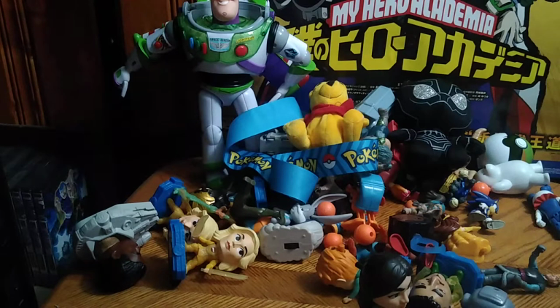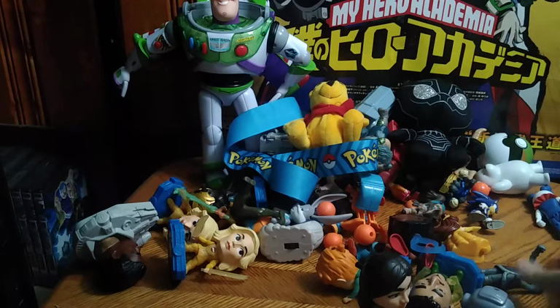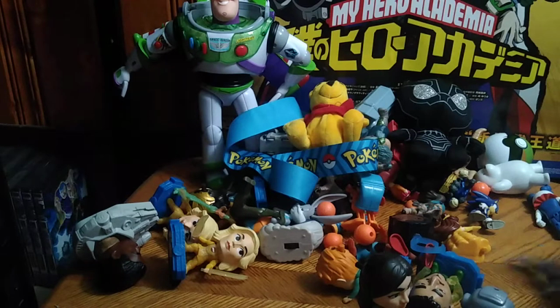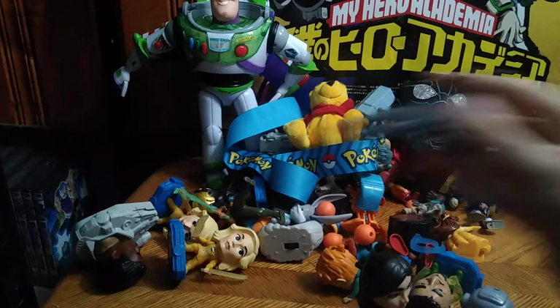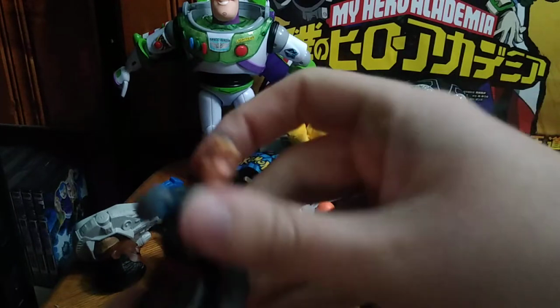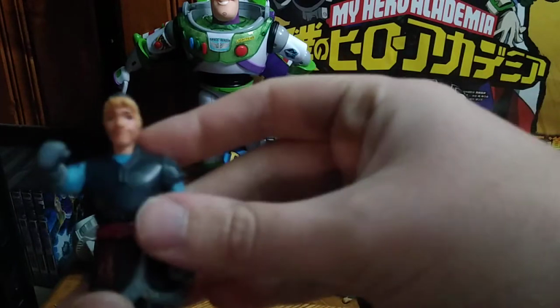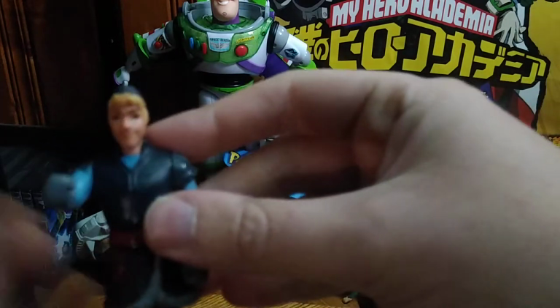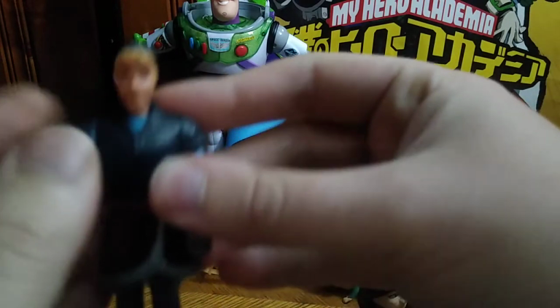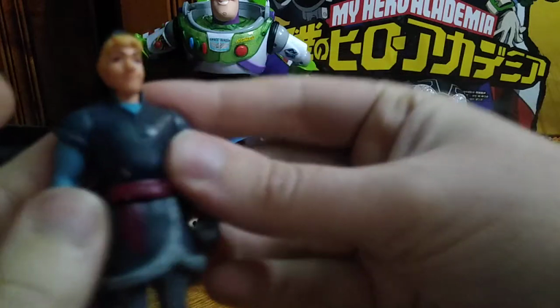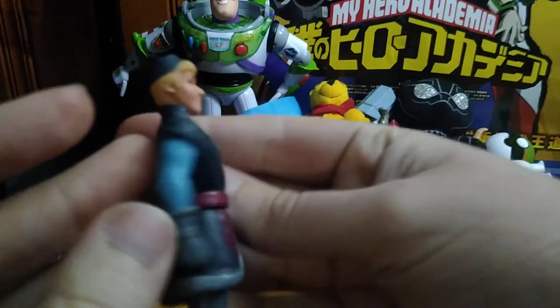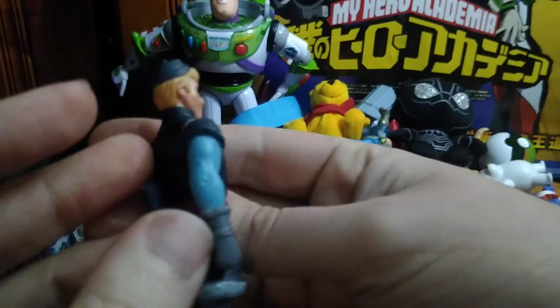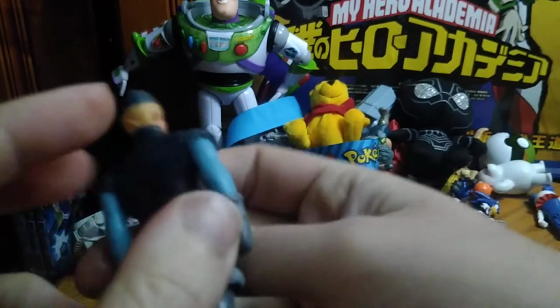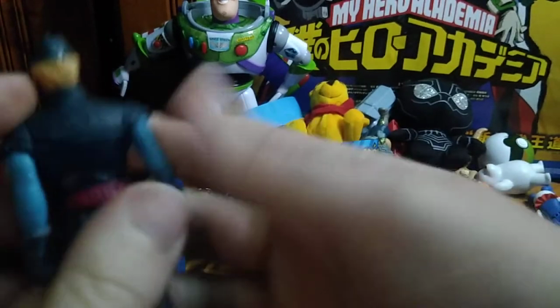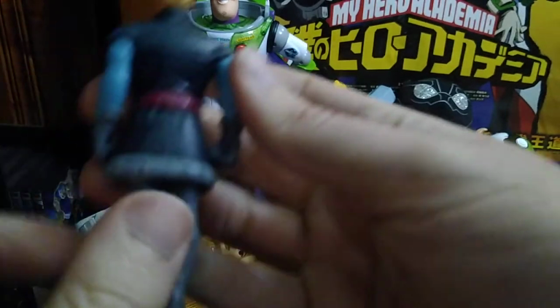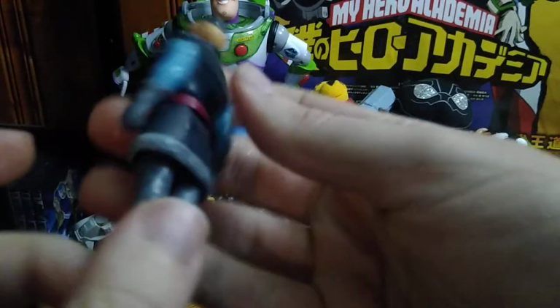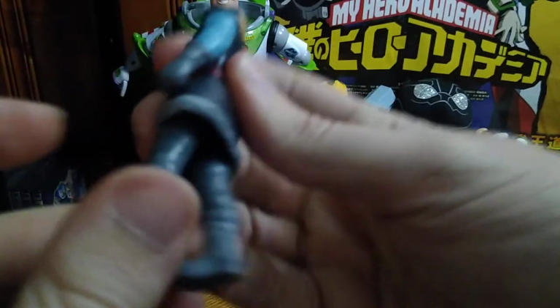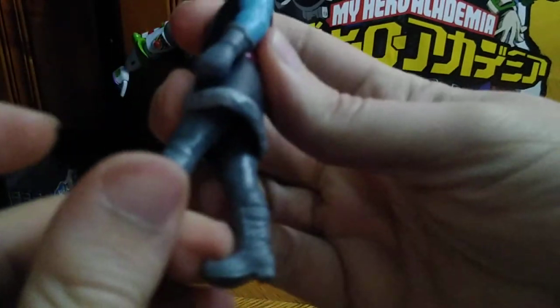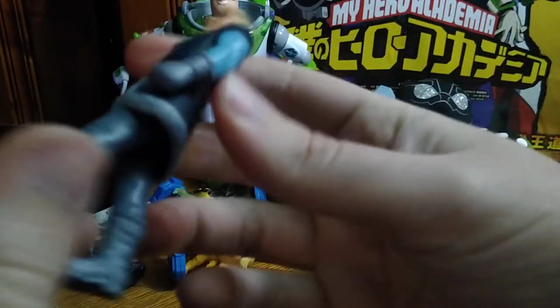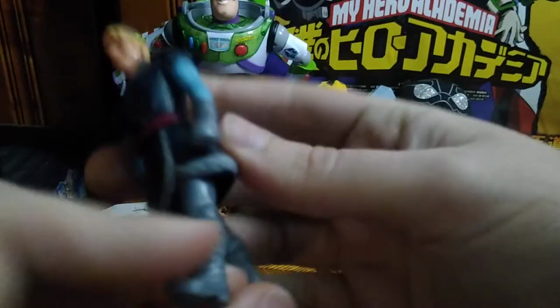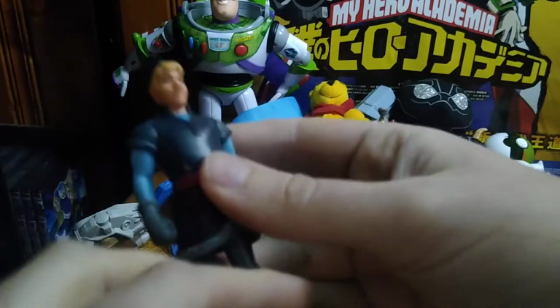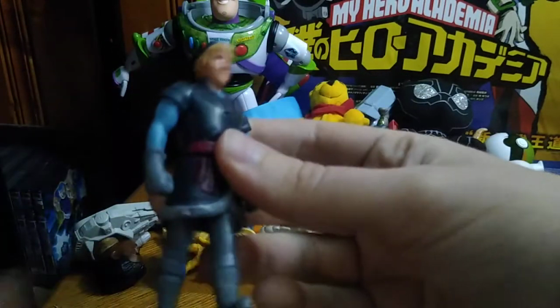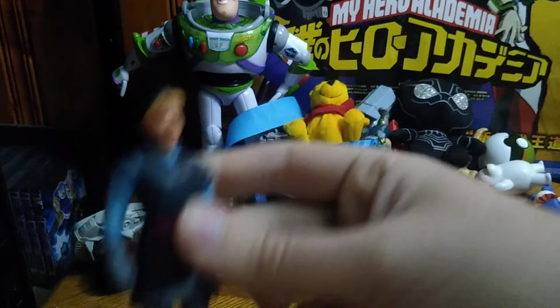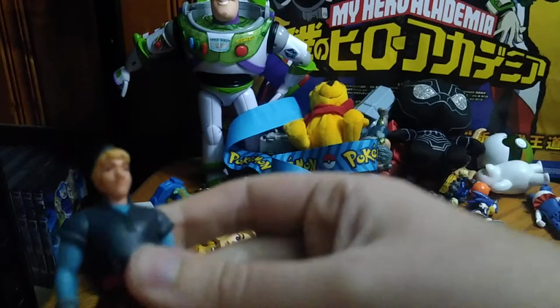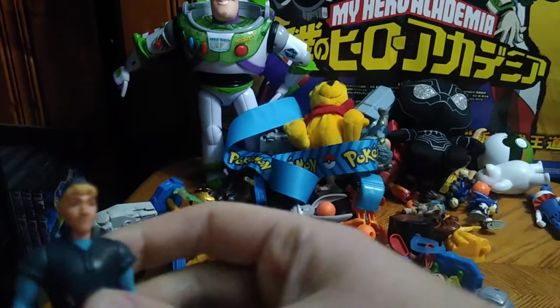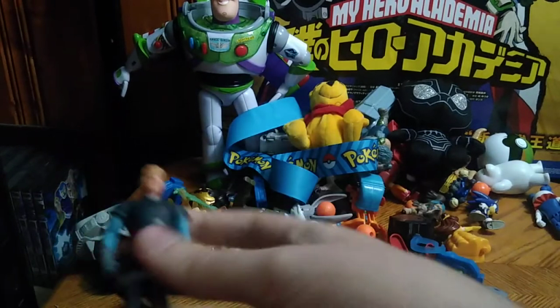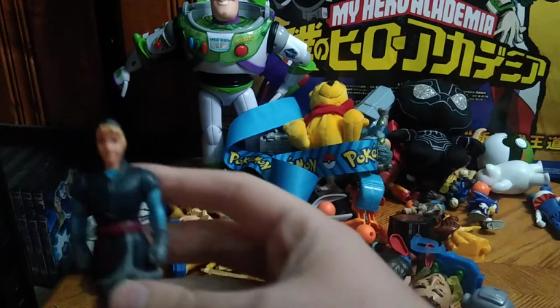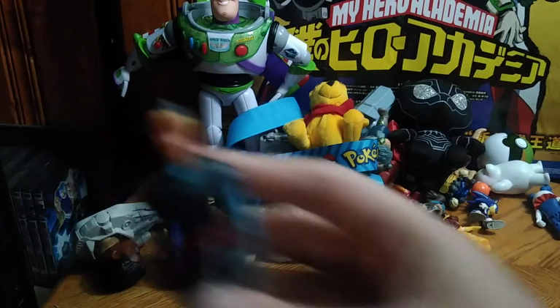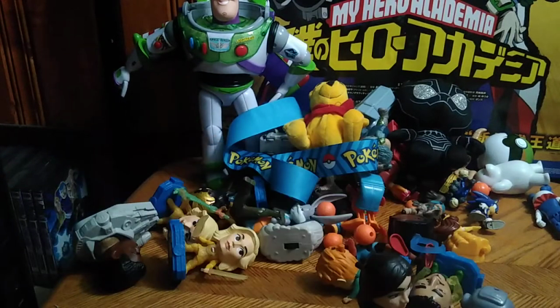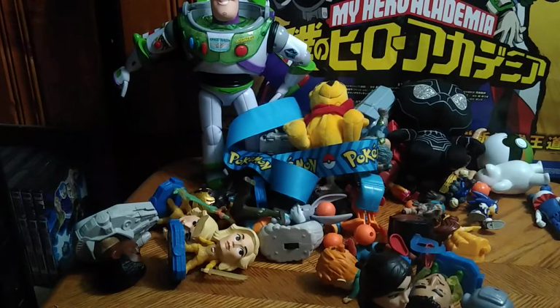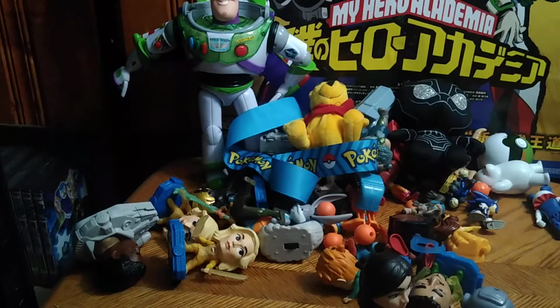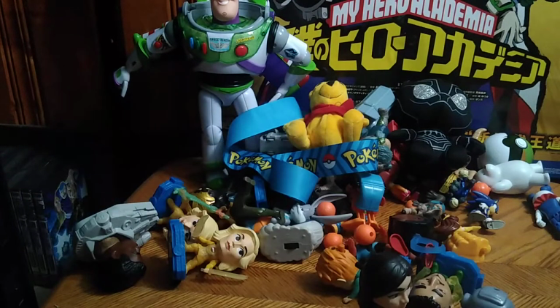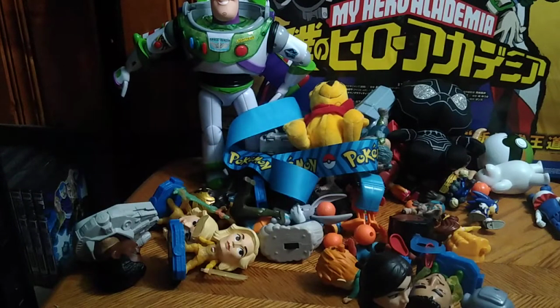We got Sven here from Frozen — action figure version of him, which is nice. I love me some action figures, that's a good-looking action figure.